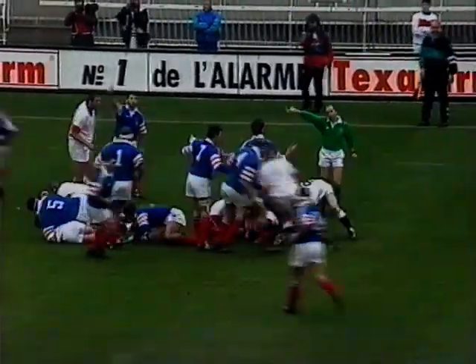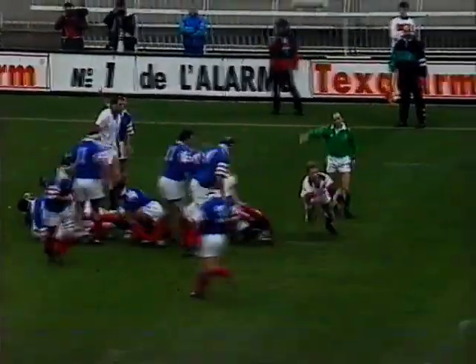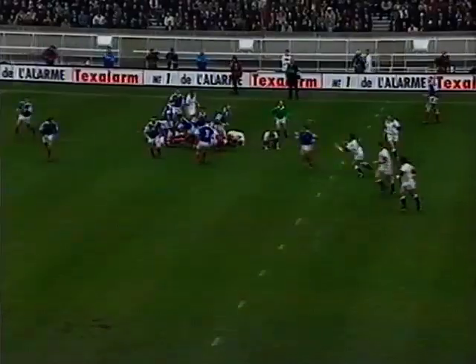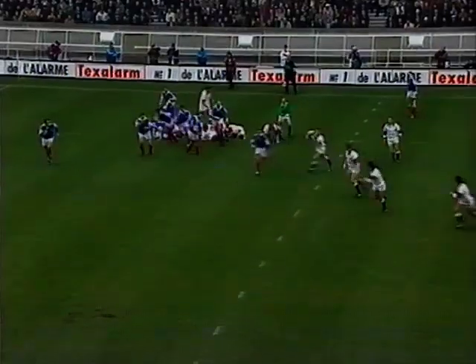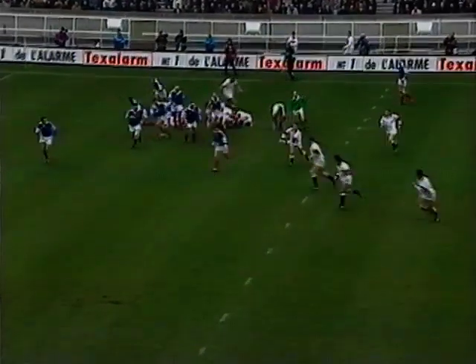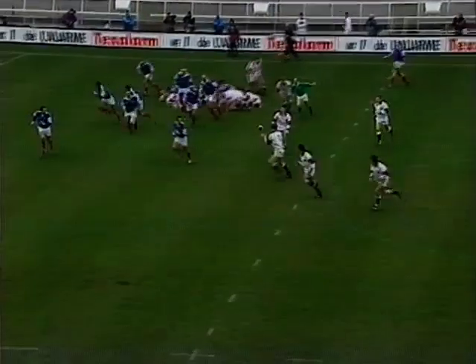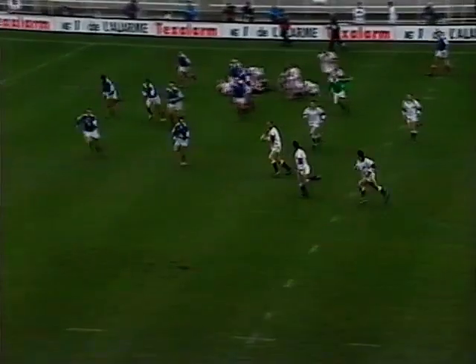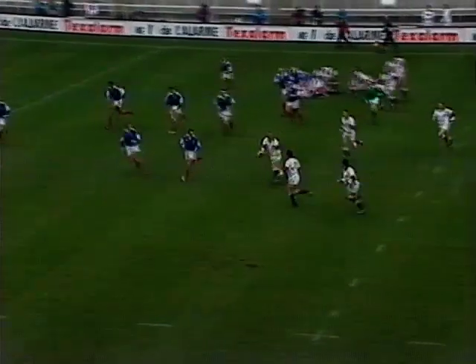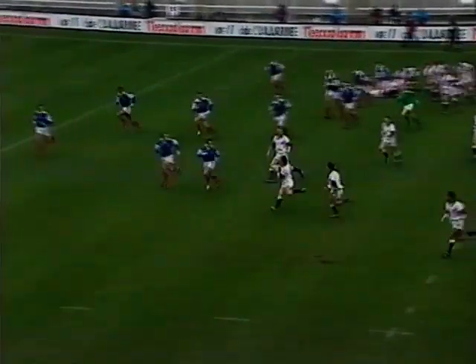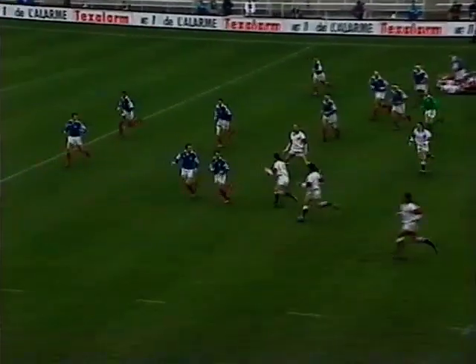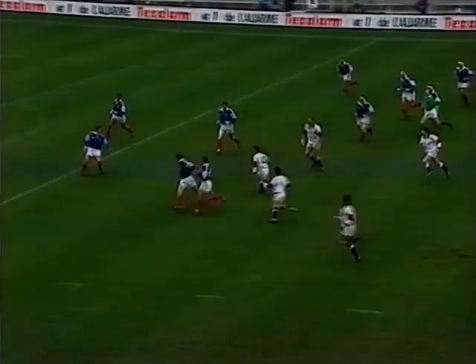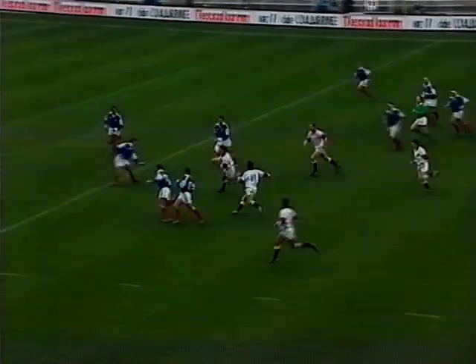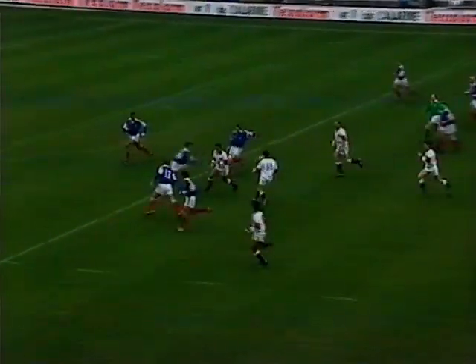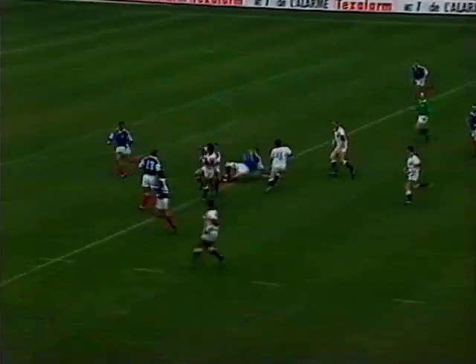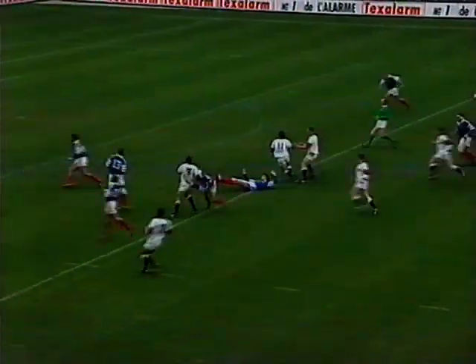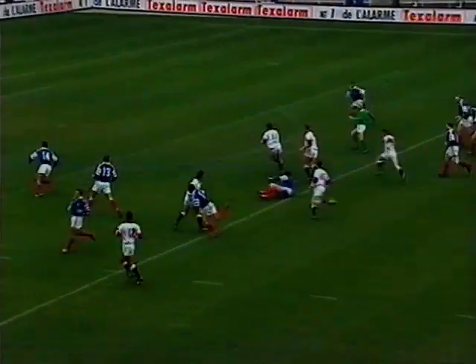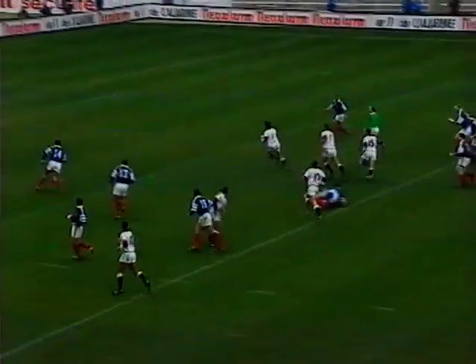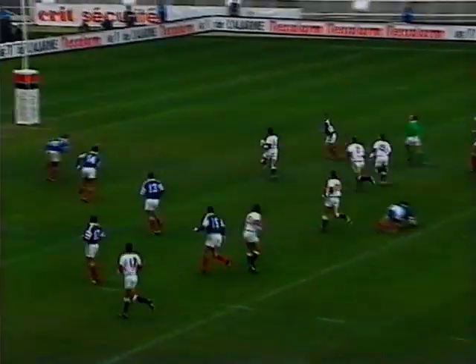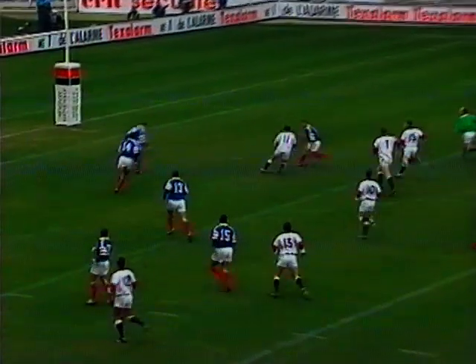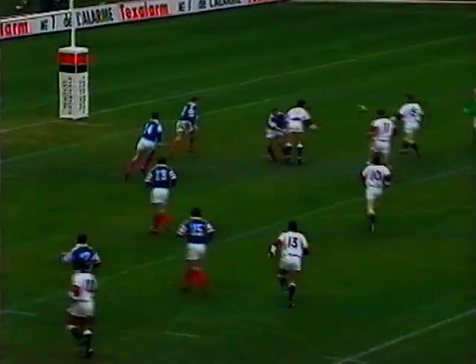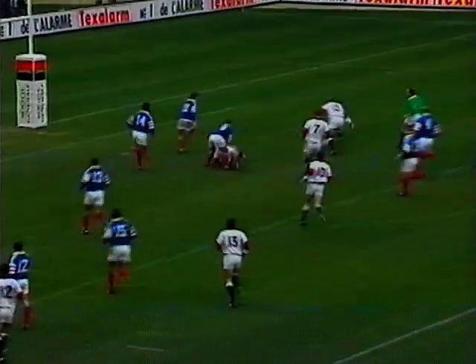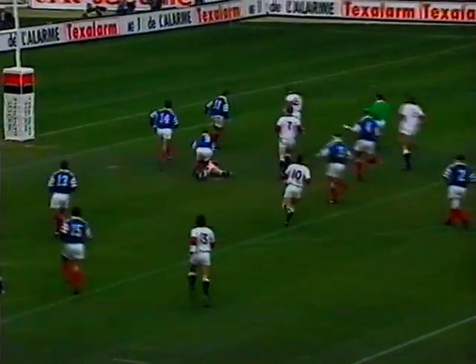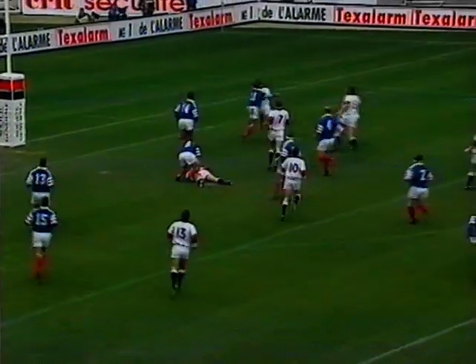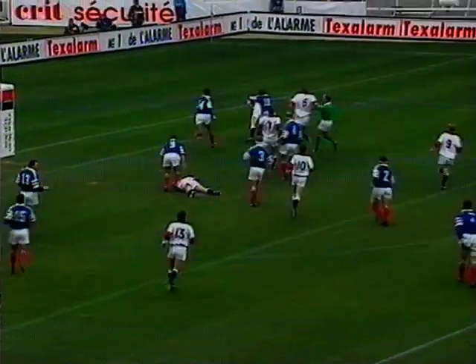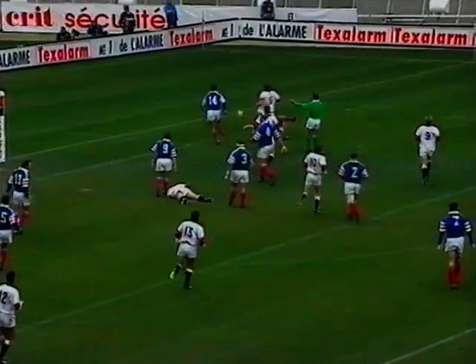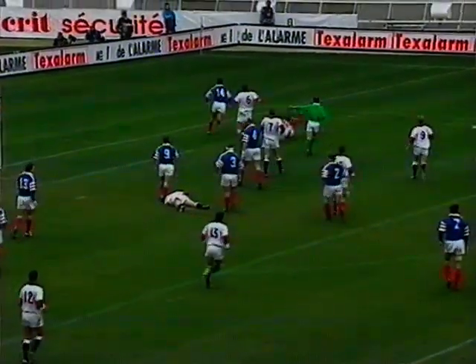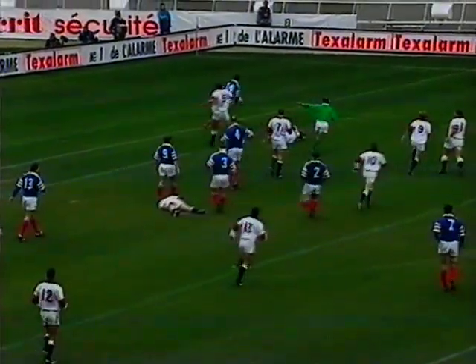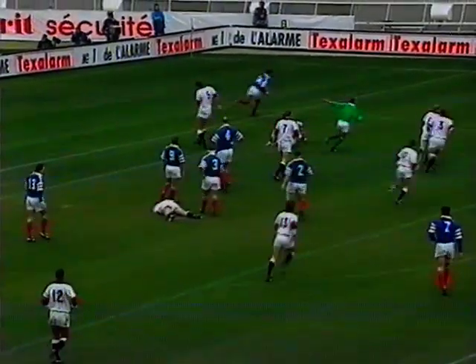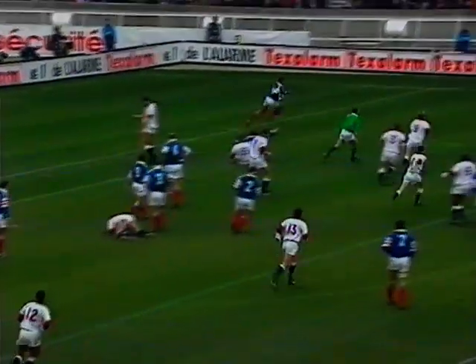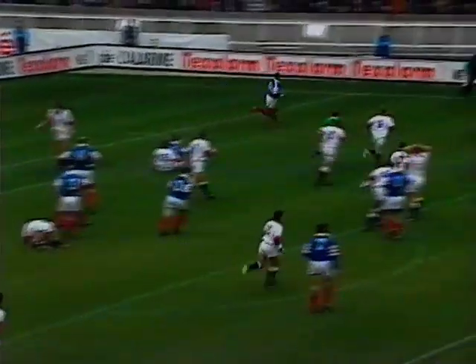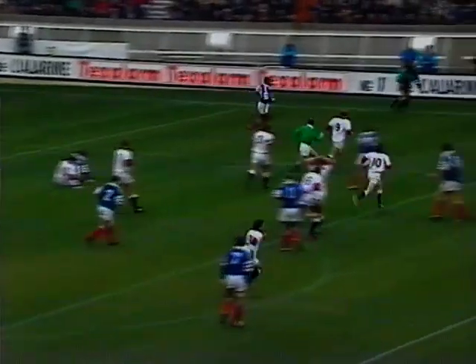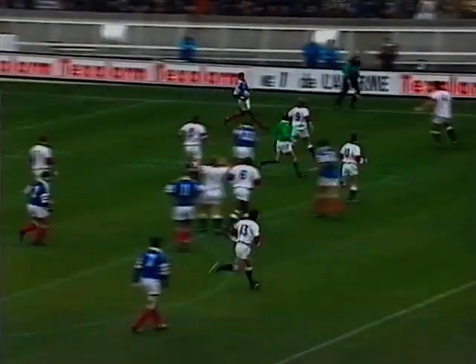It's with Dawson, Grayson. Could be an overlap. Dallaglio, Carling. Switches to Underwood — Underwood could go under the posts here. He has support. But it's a defeat of Mike Kat. It was on for the try if it had gone to hand.